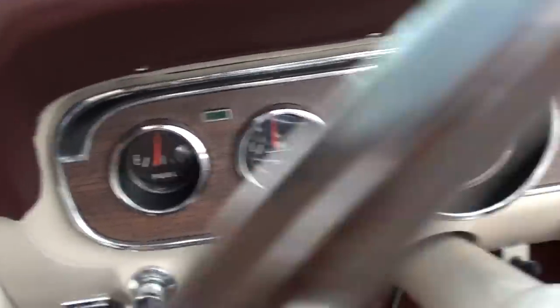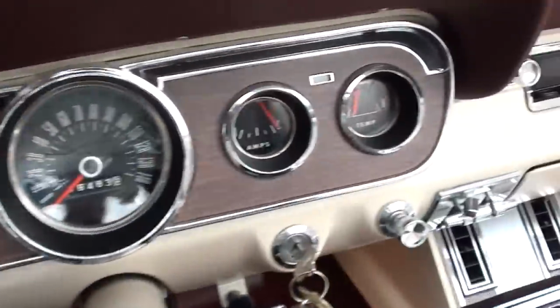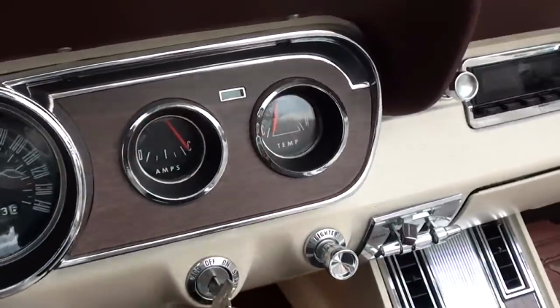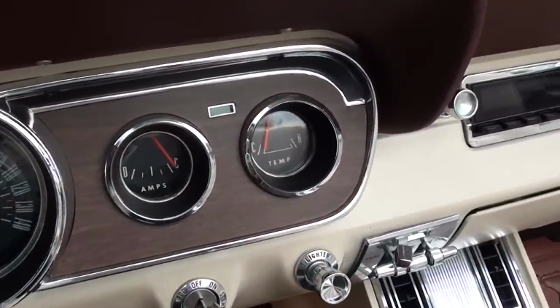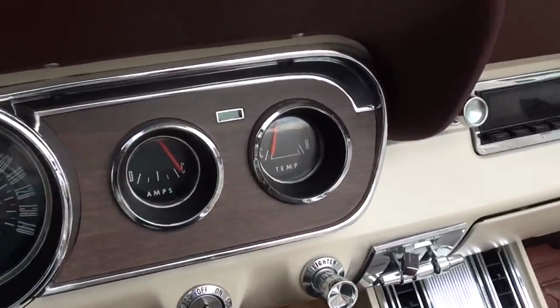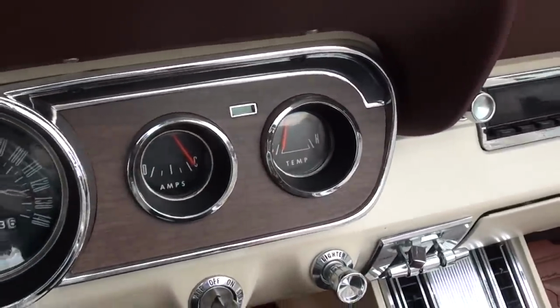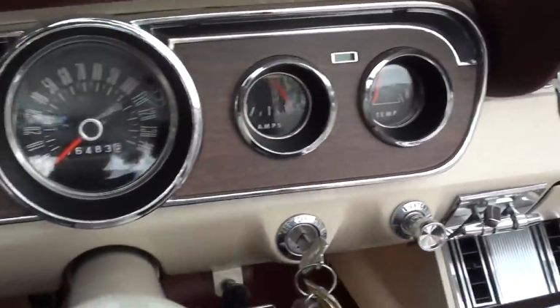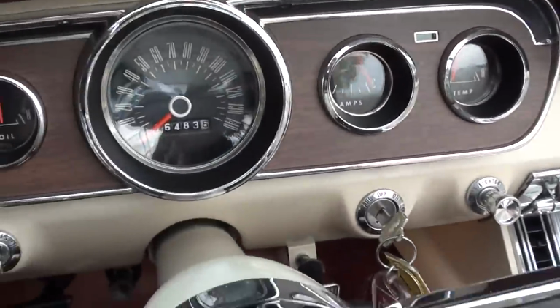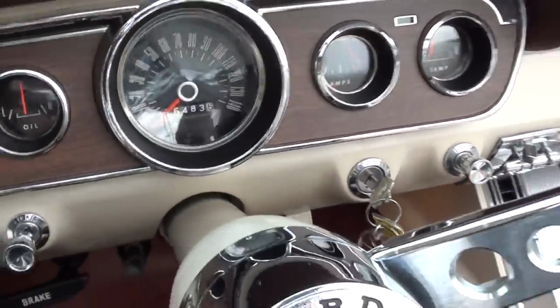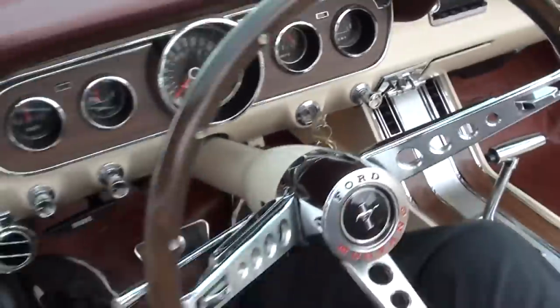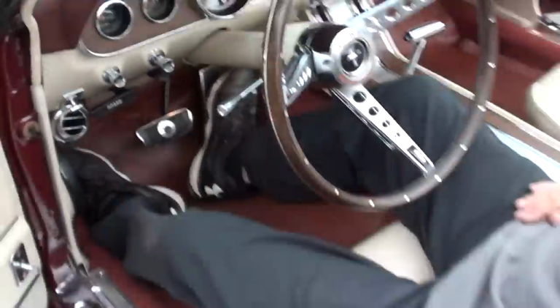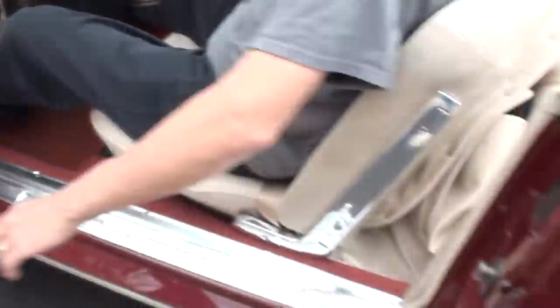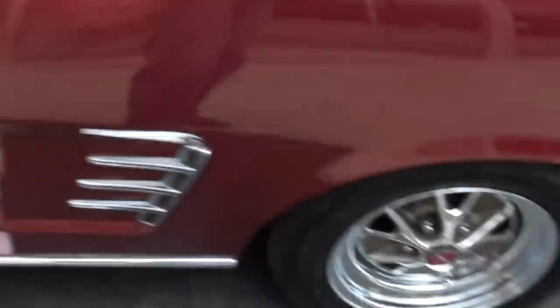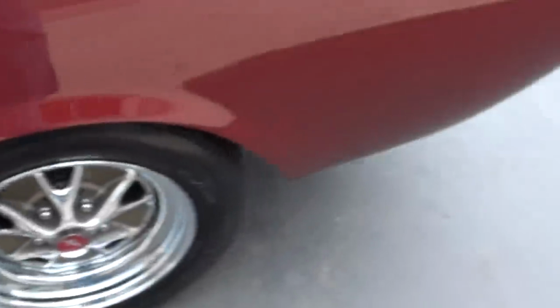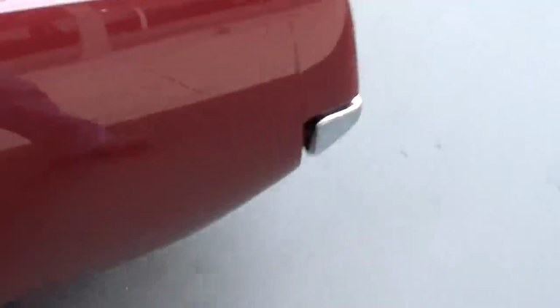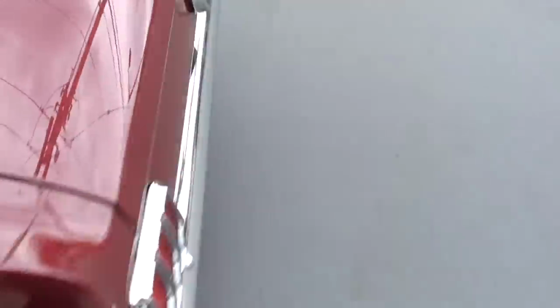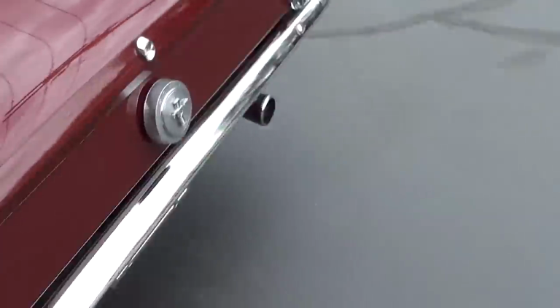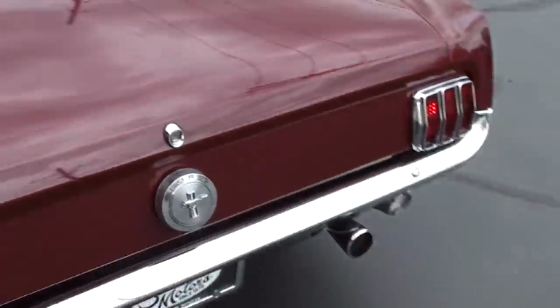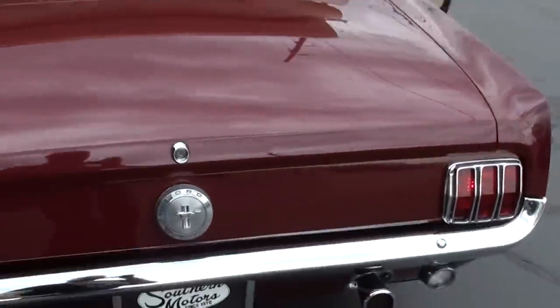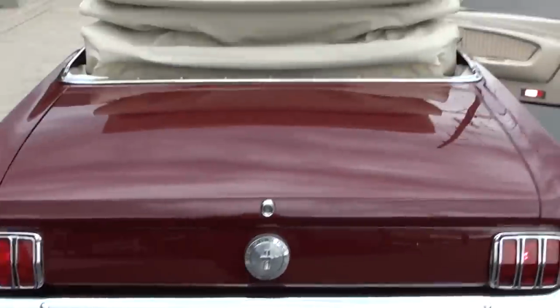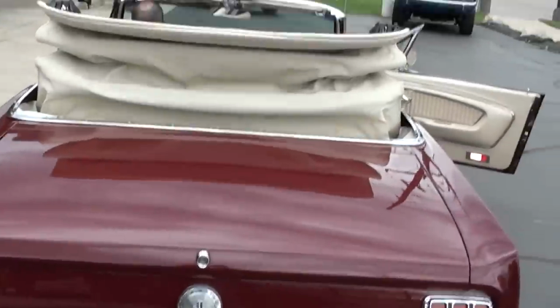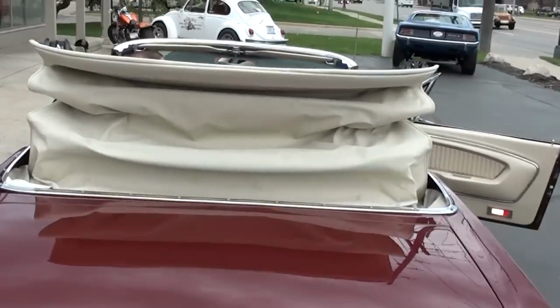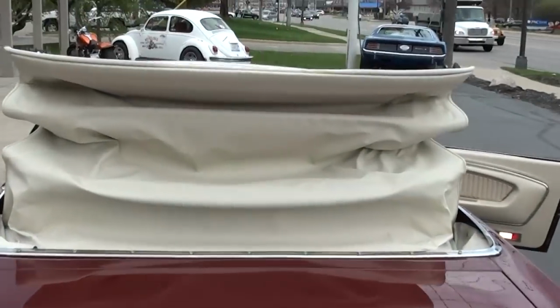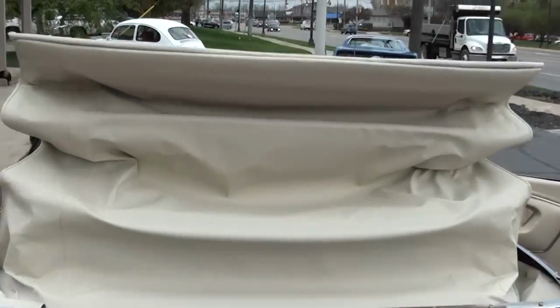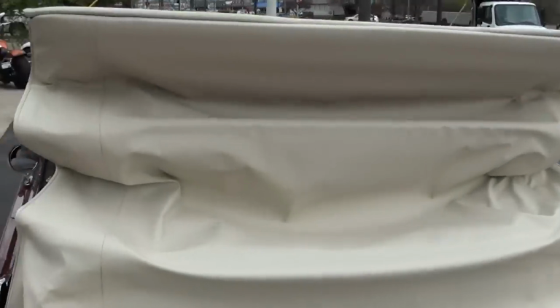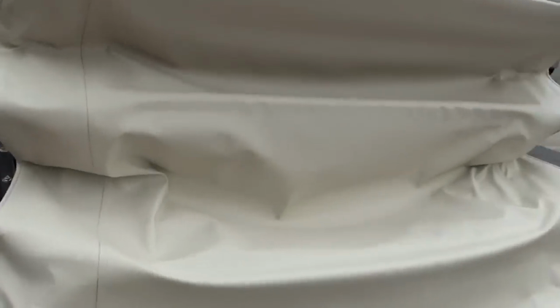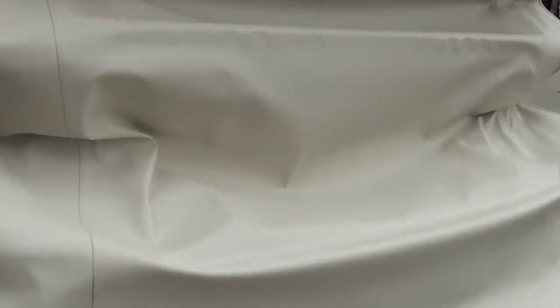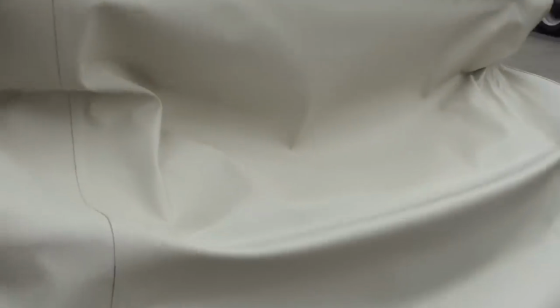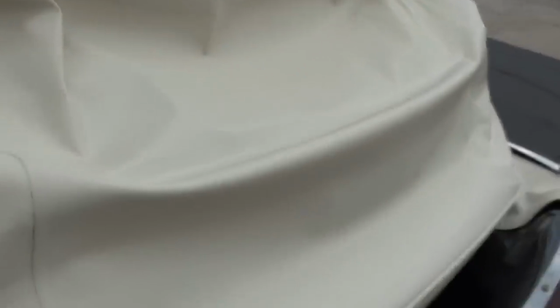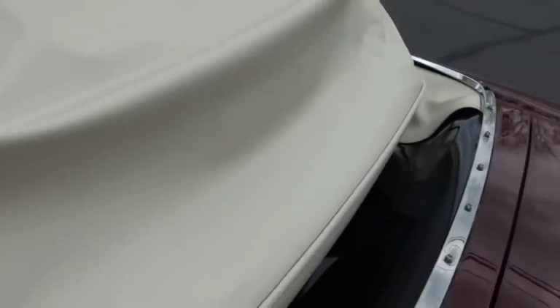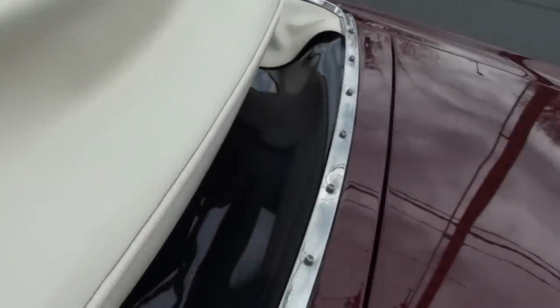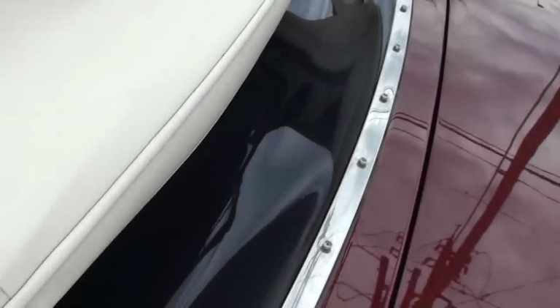The gauges are all working. You can hear the radio in there working. Power top — top's all brand new. It's got the plastic rear window.